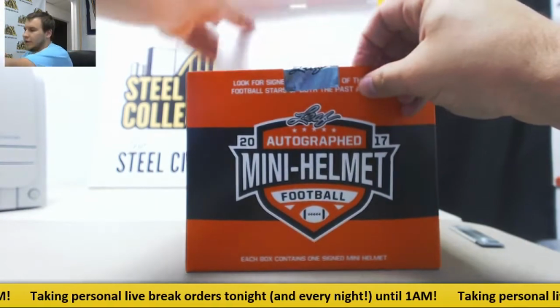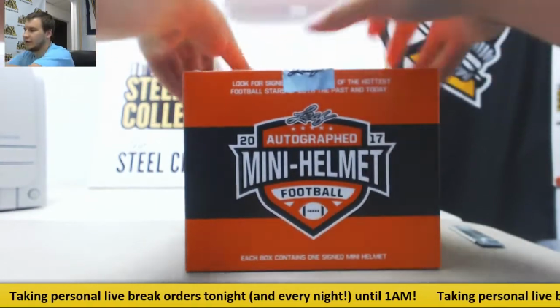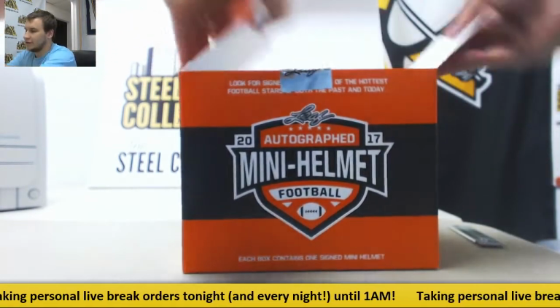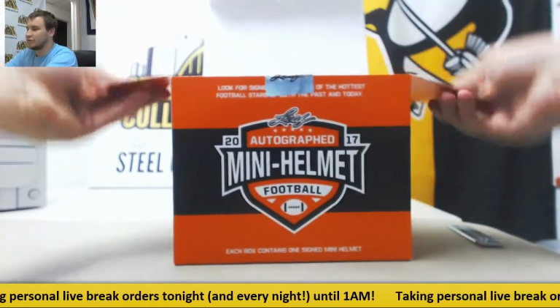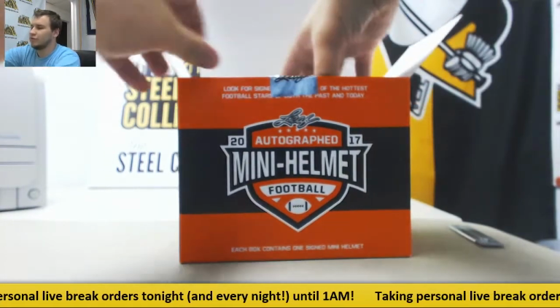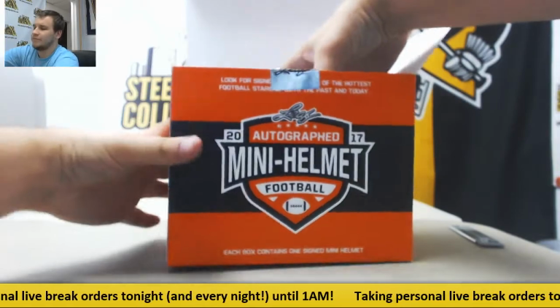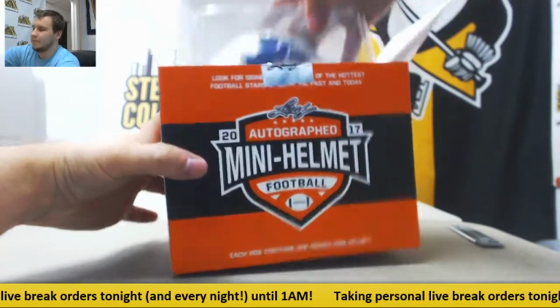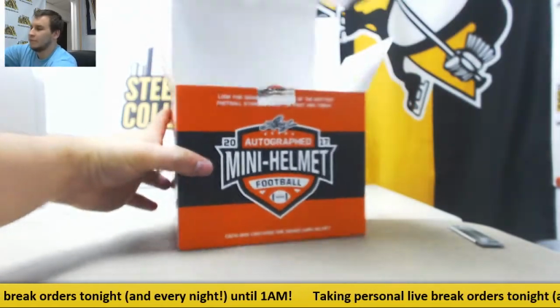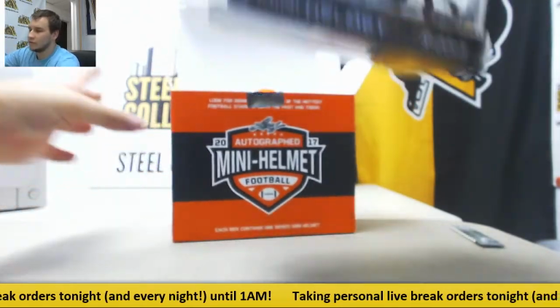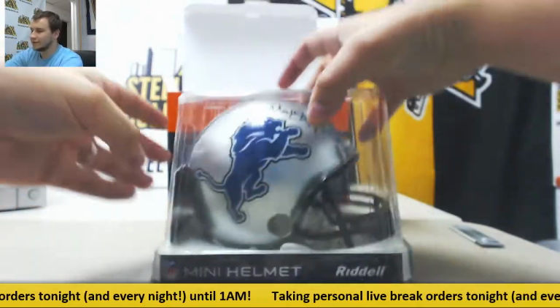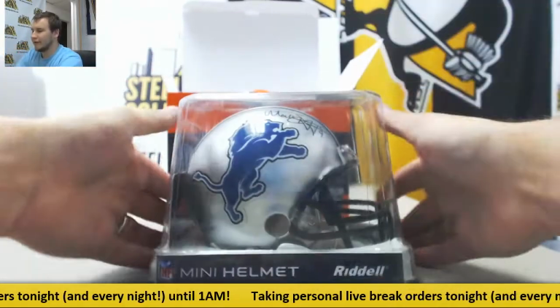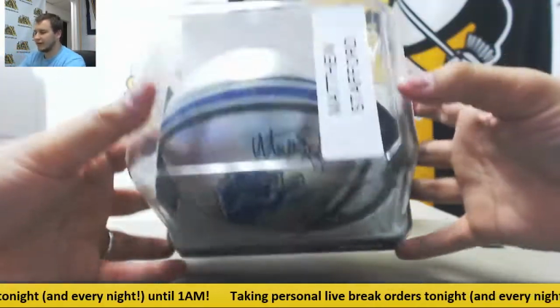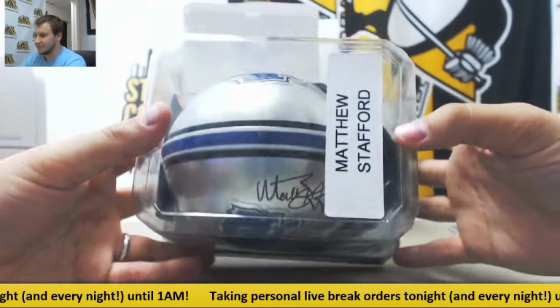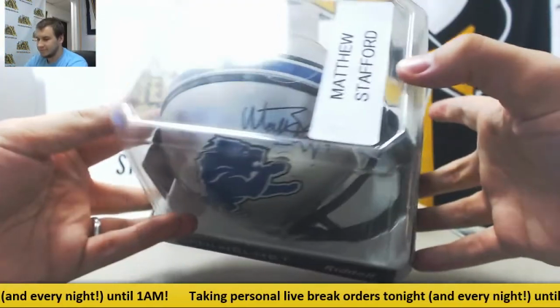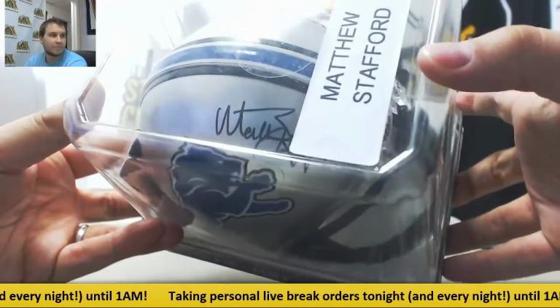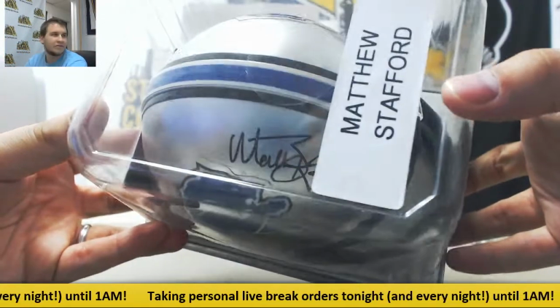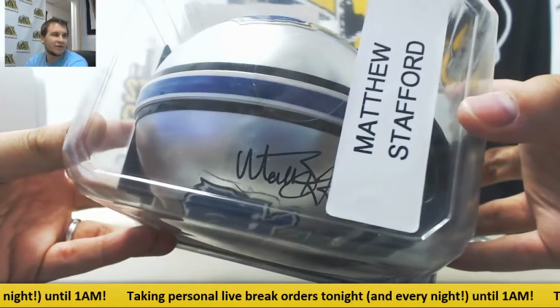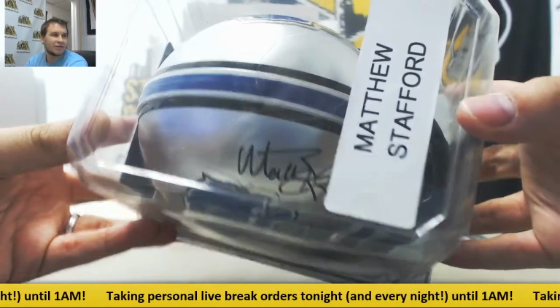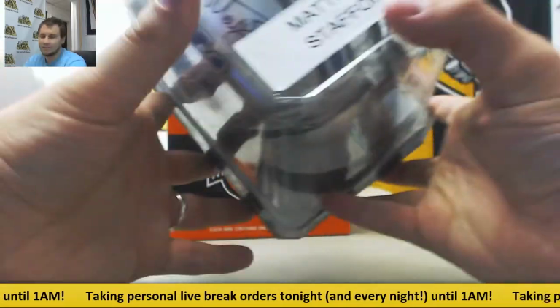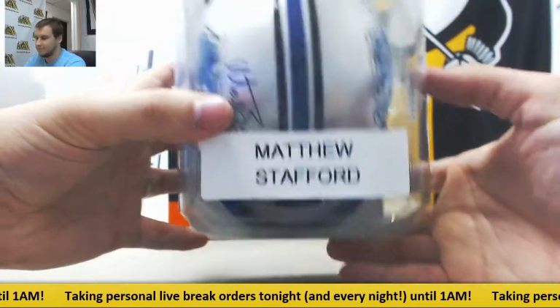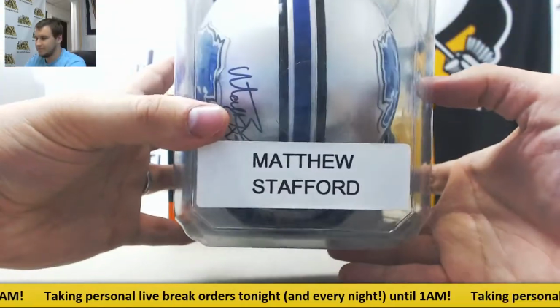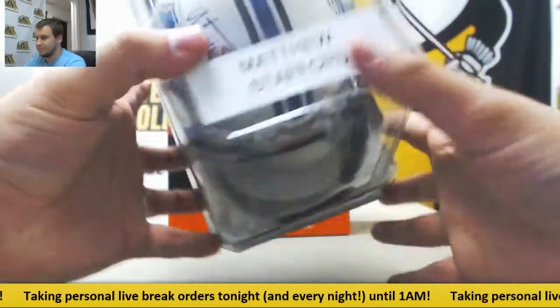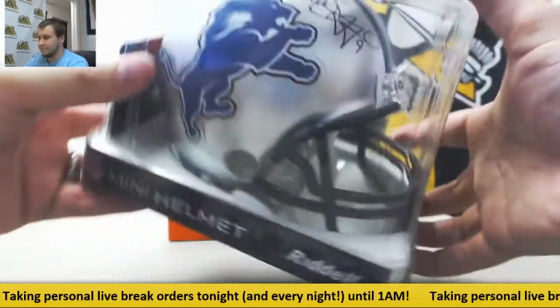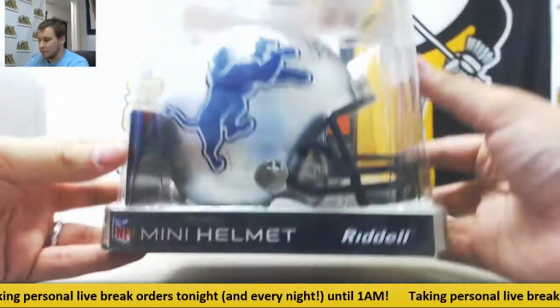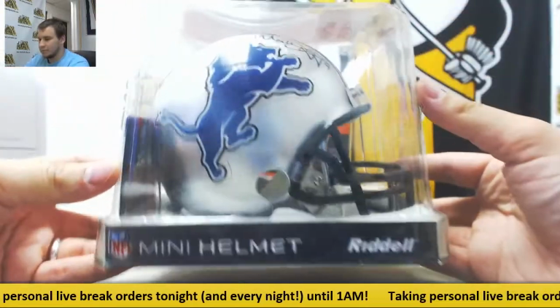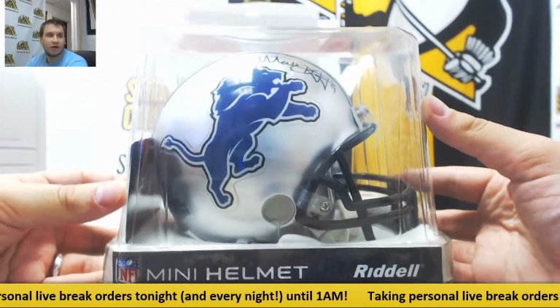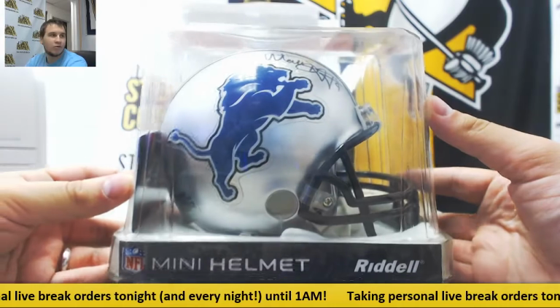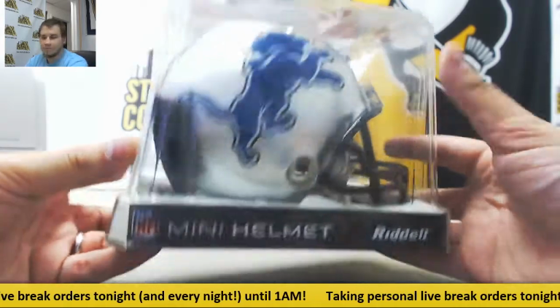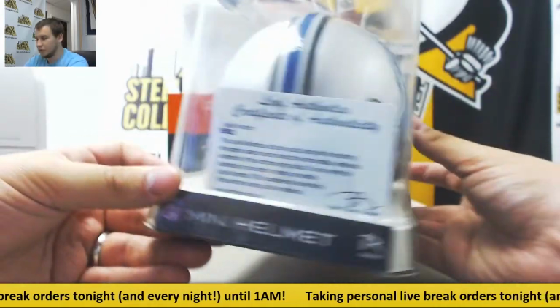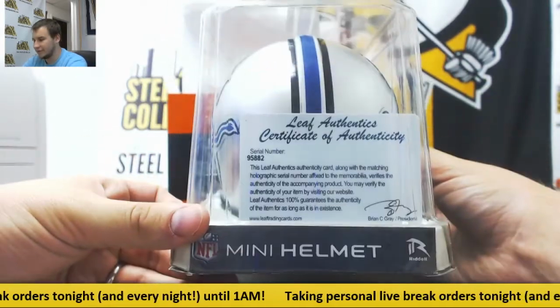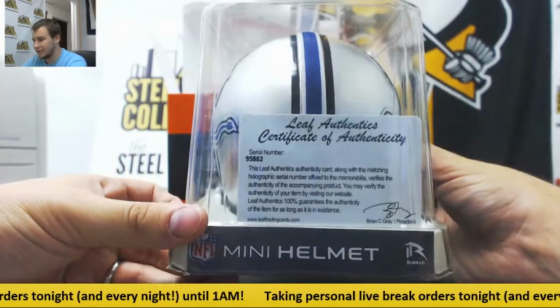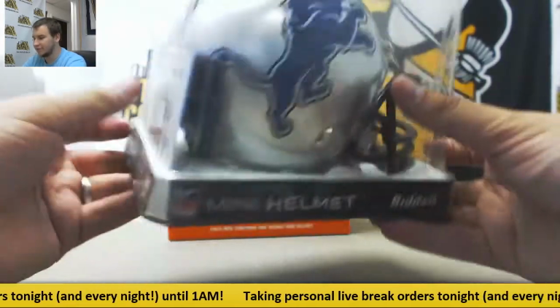And in here, that's a pretty good one. For the Lions — Matthew Stafford. See the autograph right there. Pretty cool one. Leaf authentication on the back.